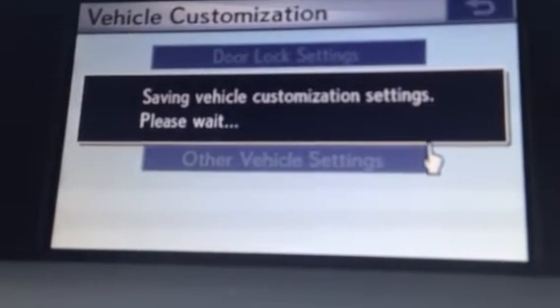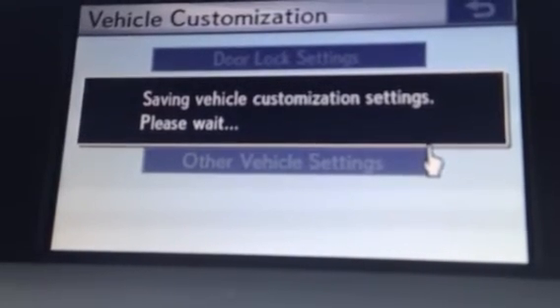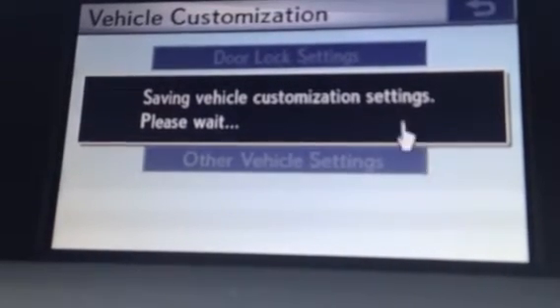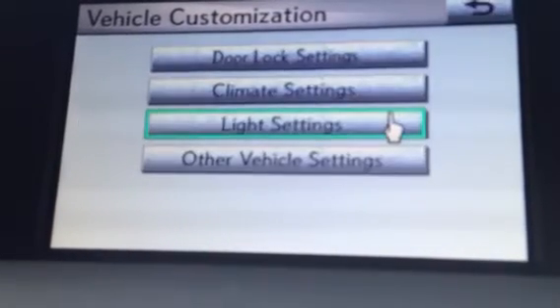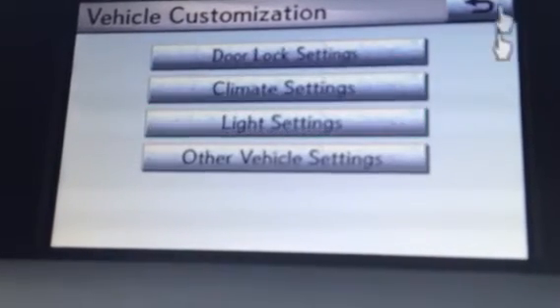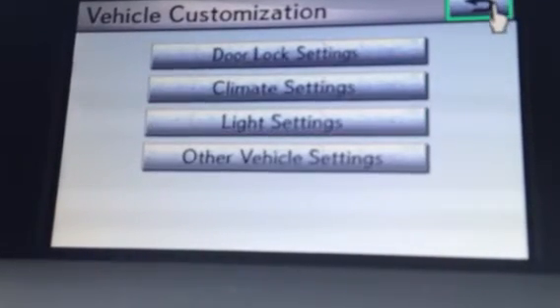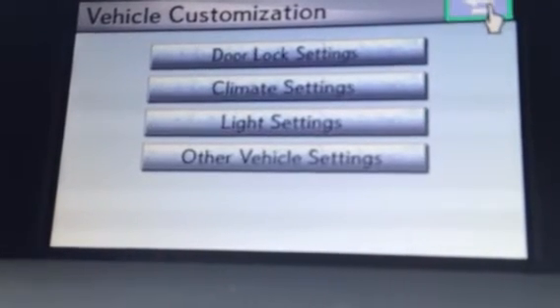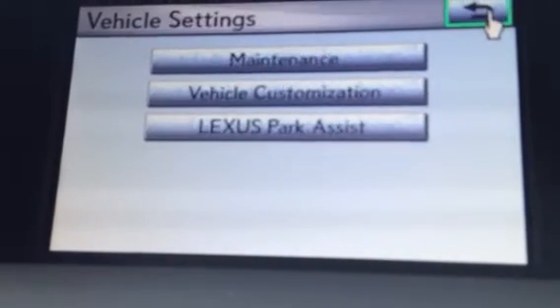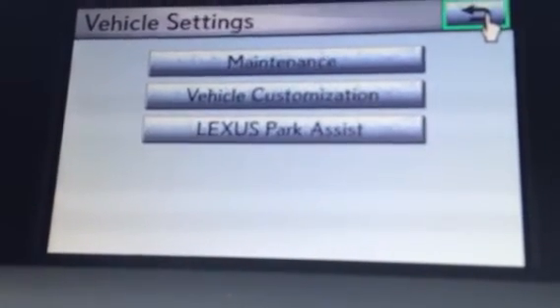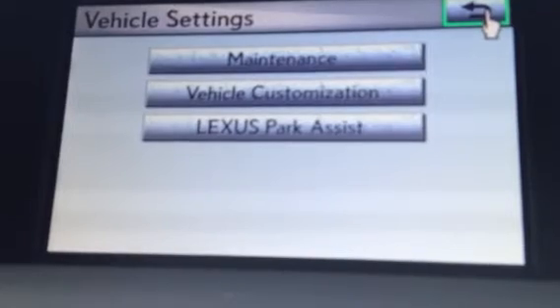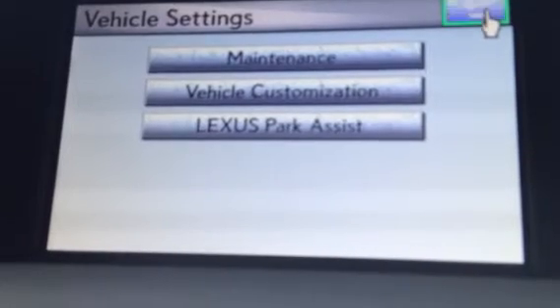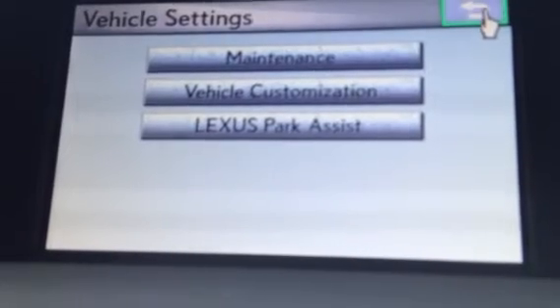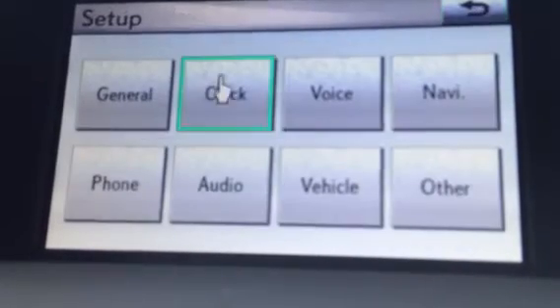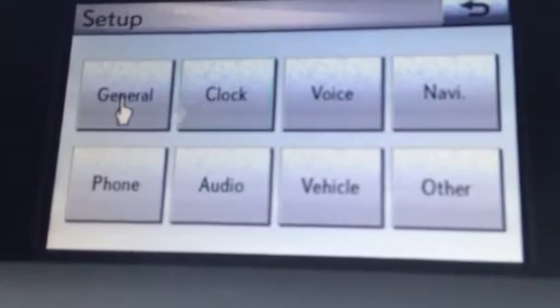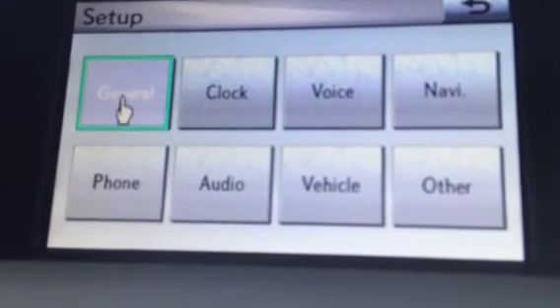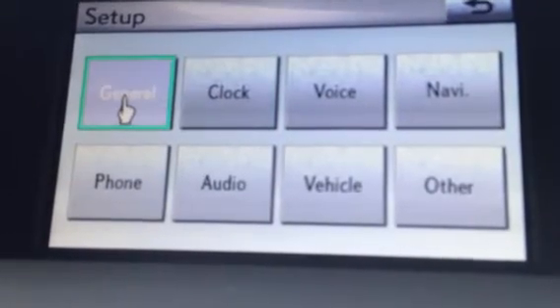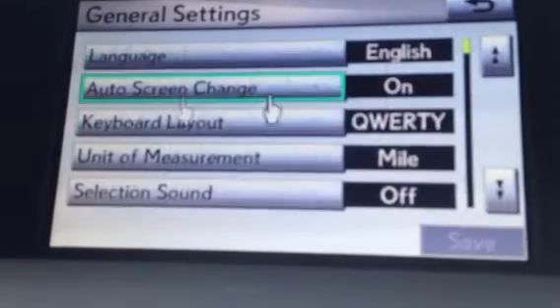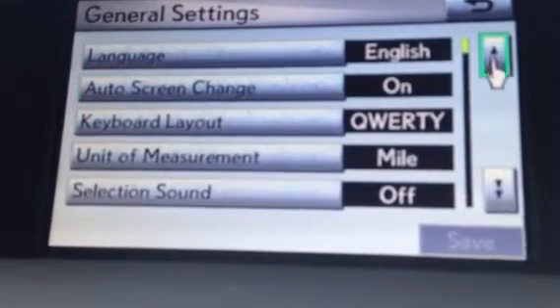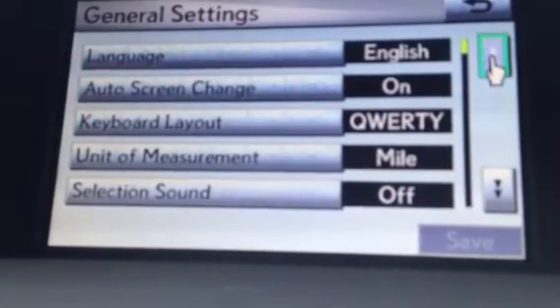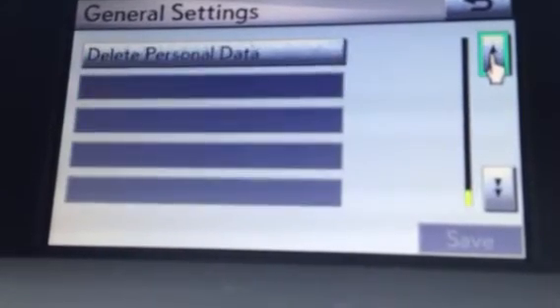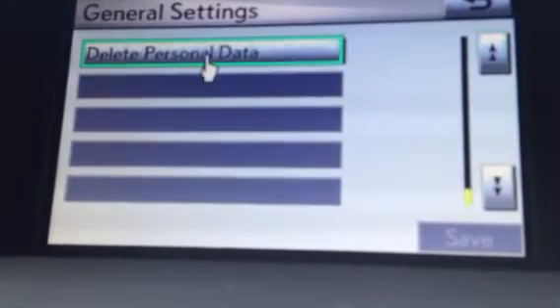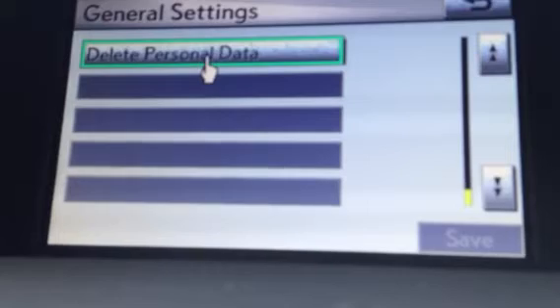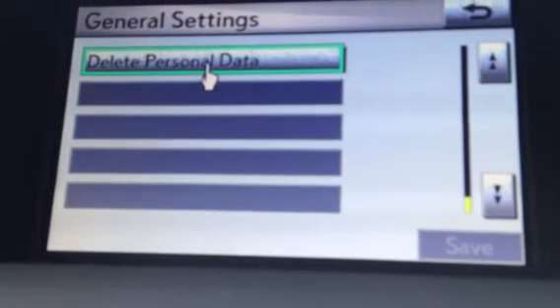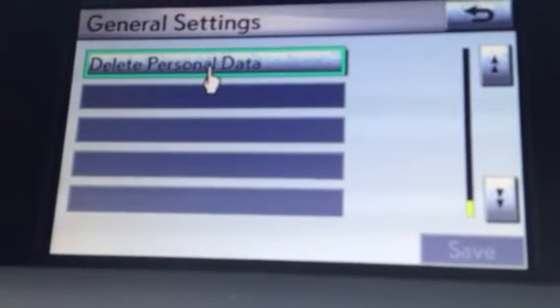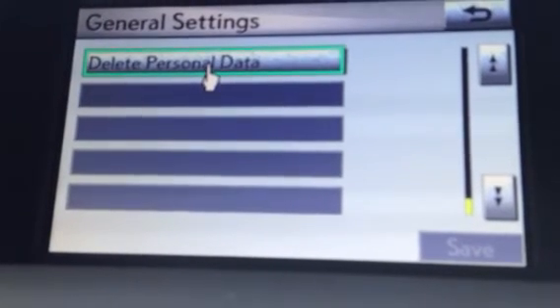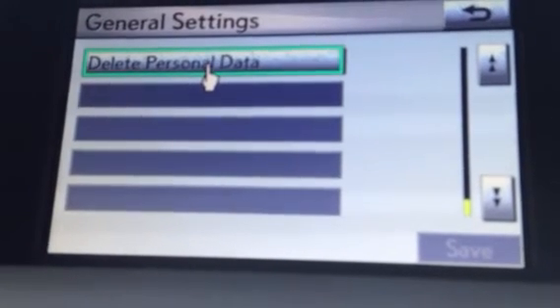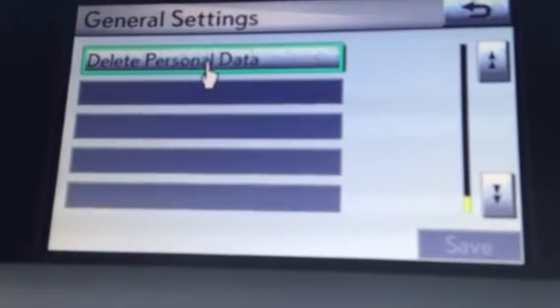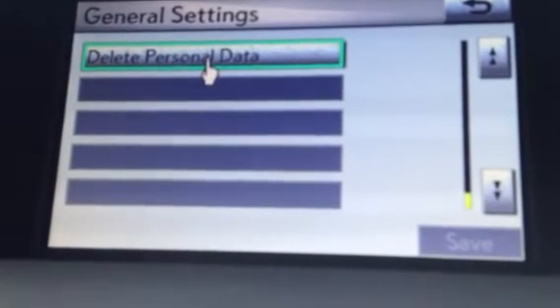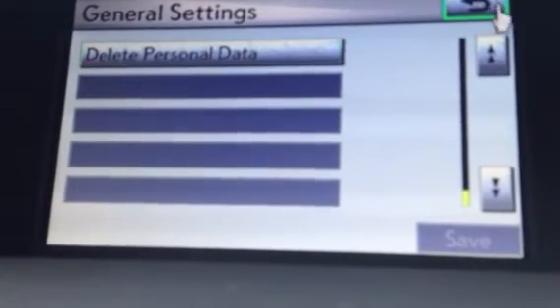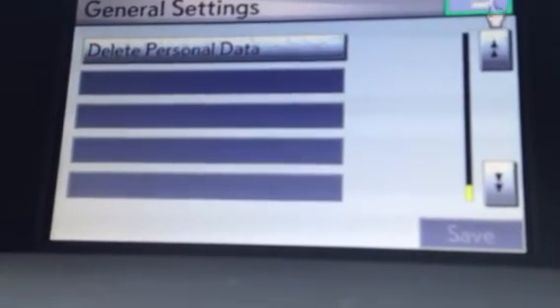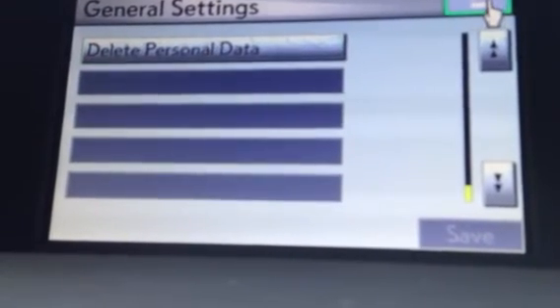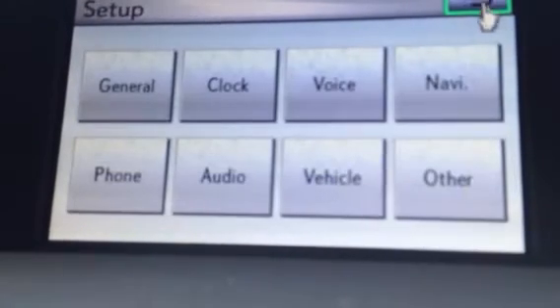The best one that I like to always point out is if you ever go to trade or sell your vehicle, you can go into general and the last option will be delete personal data. That's going to go ahead and take all the personal information out of your vehicle.